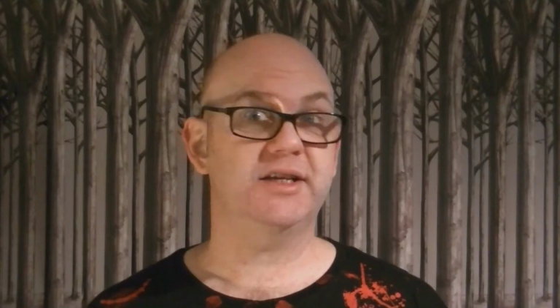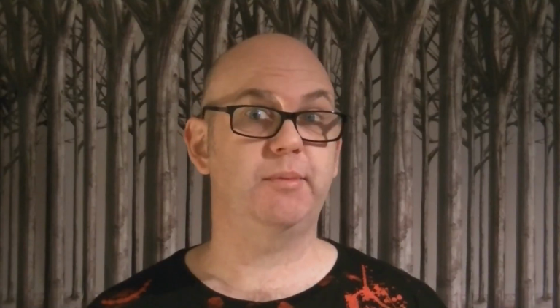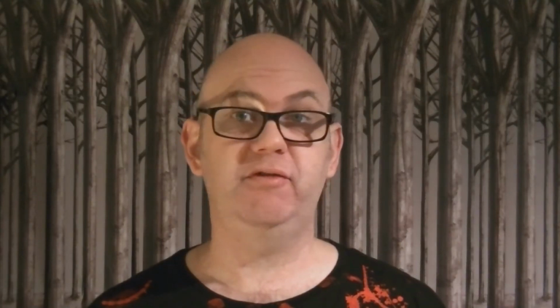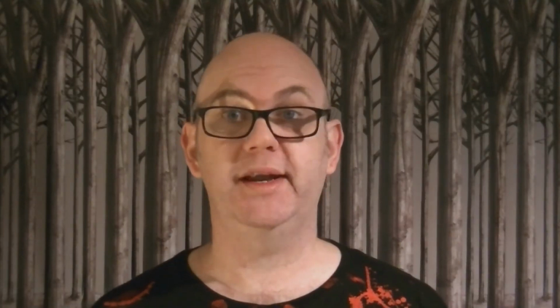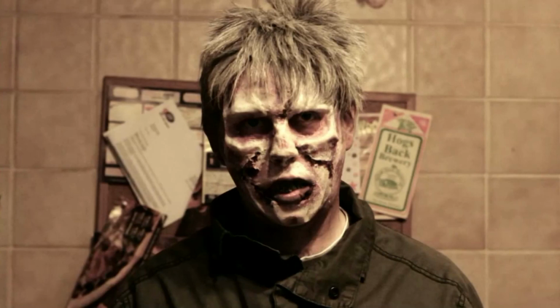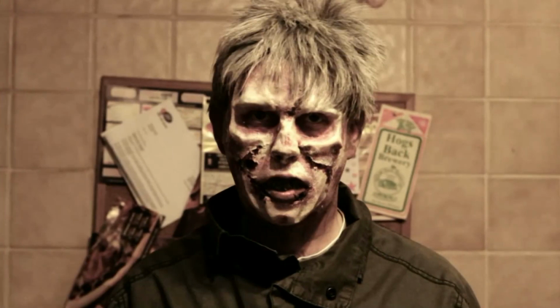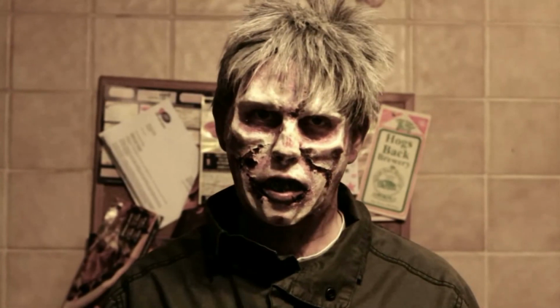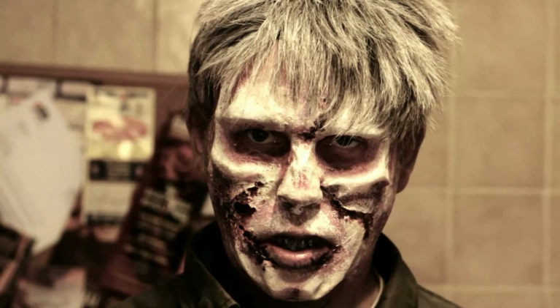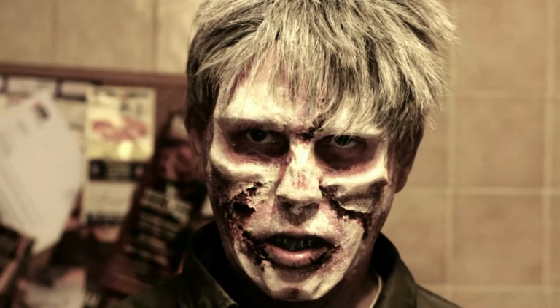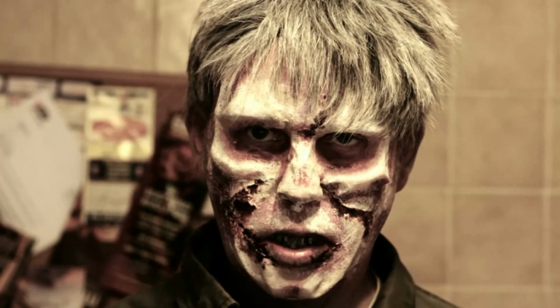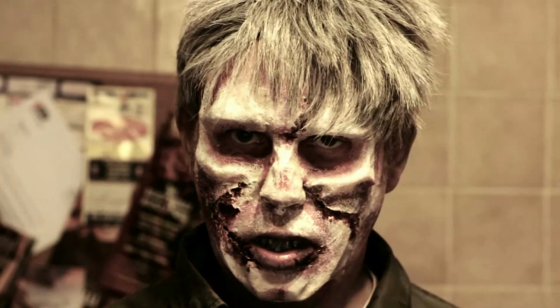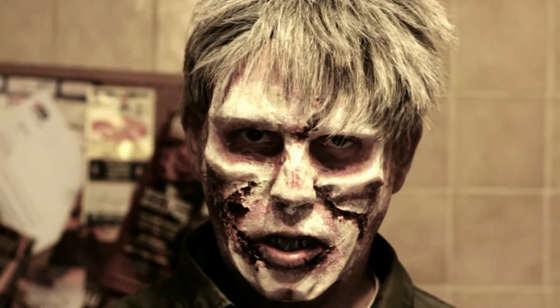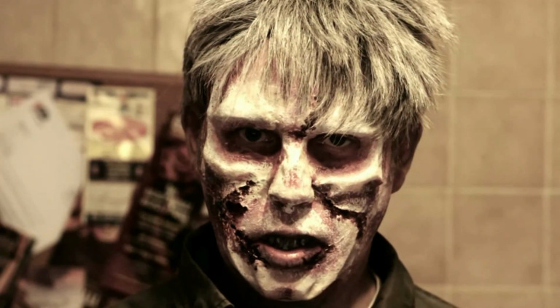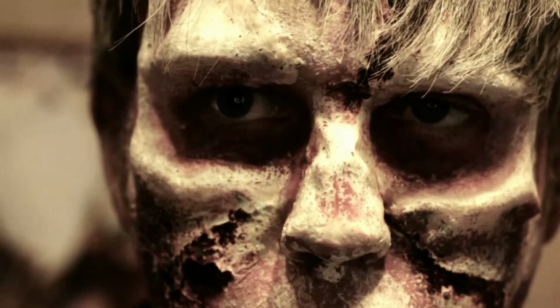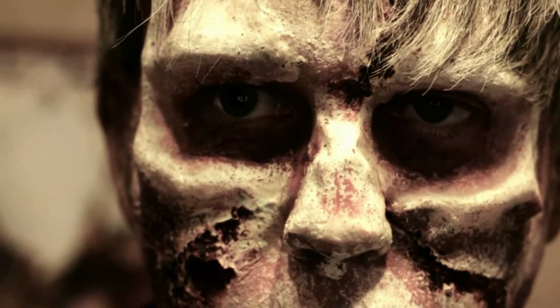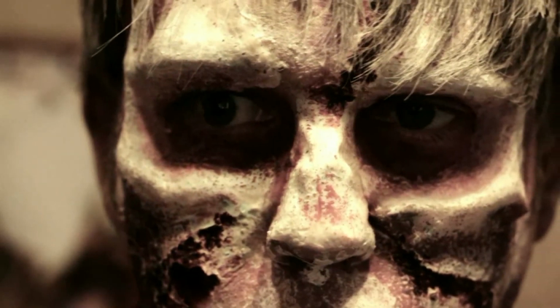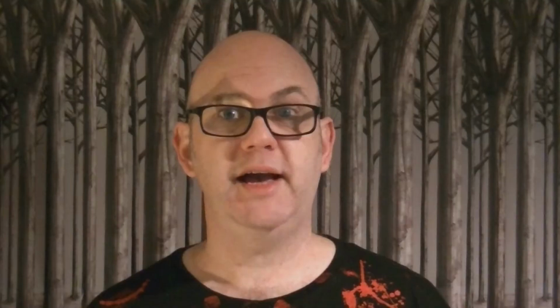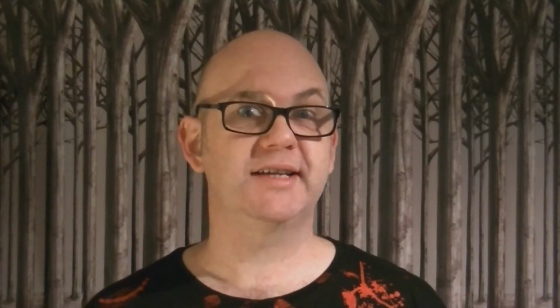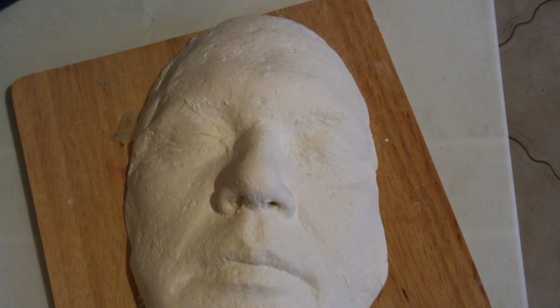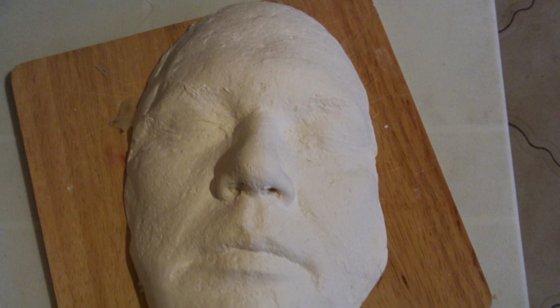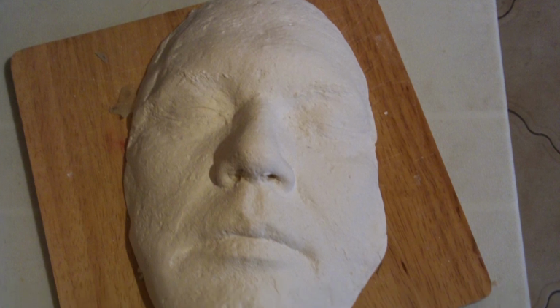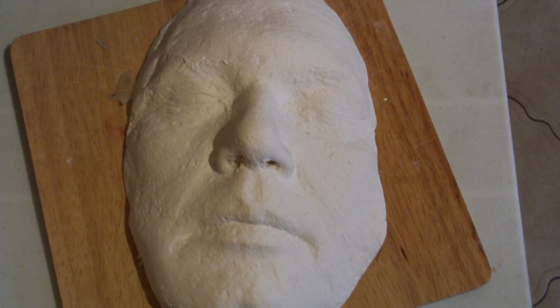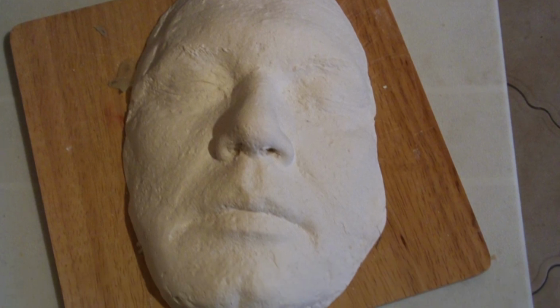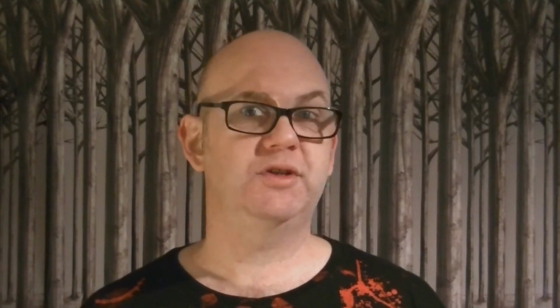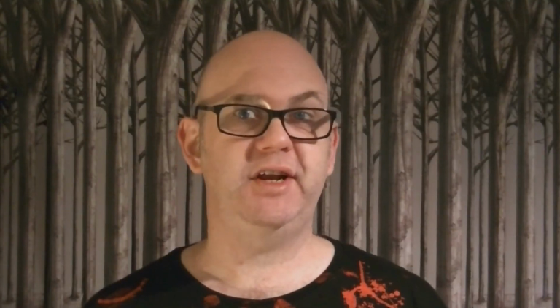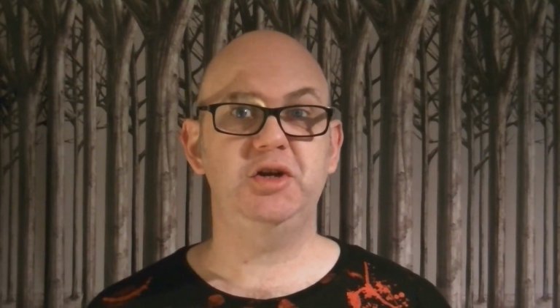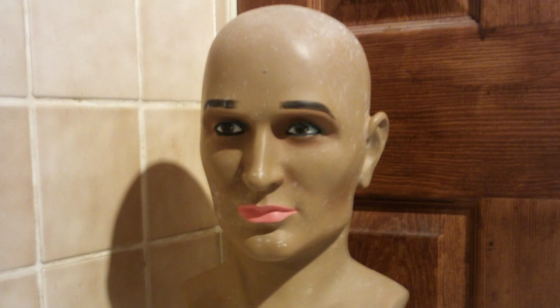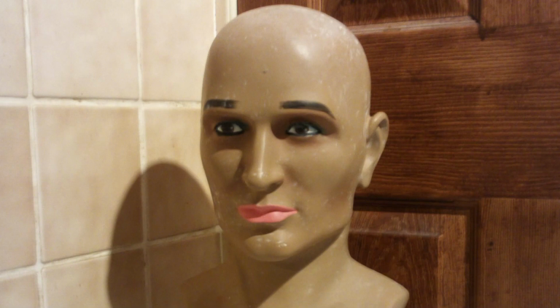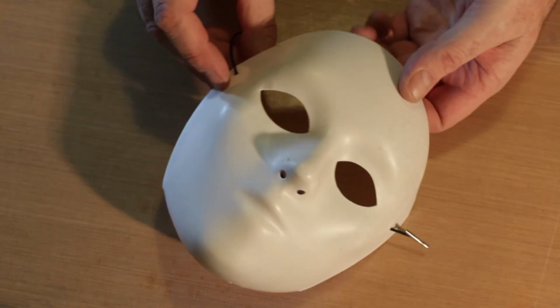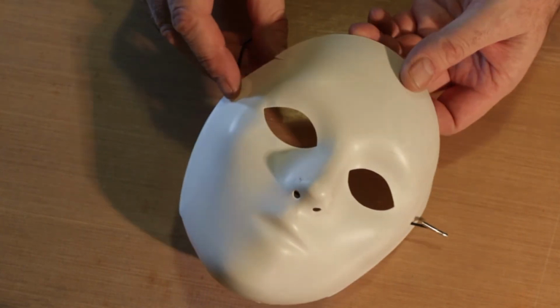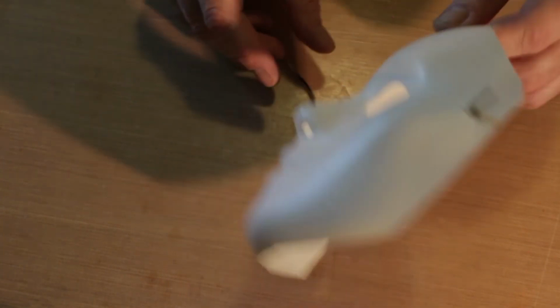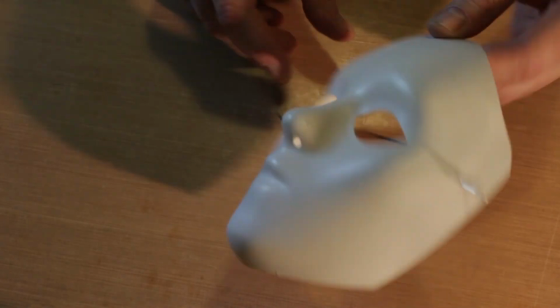The next one is from my Film Fights winner, Zombie Rescue. I used a similar method as before but this time I sculpted the mould for my appliances myself. I had a plaster cast that I'd taken of my own face that I used for this. But alternatively you could use a head armature or a simple cheek mask like this one.